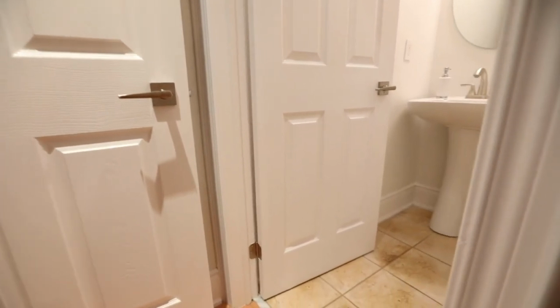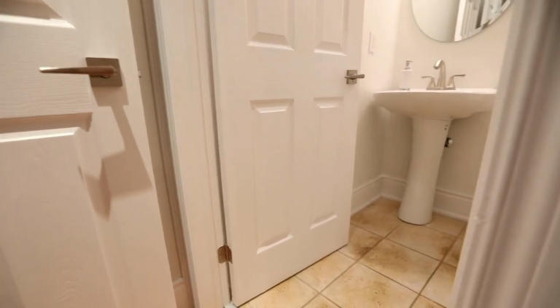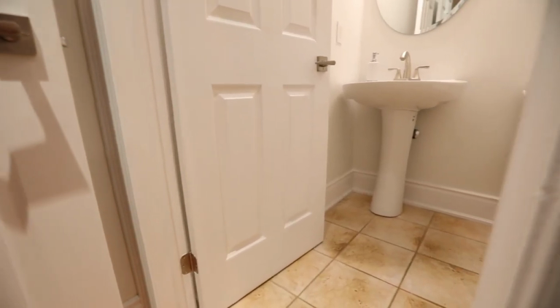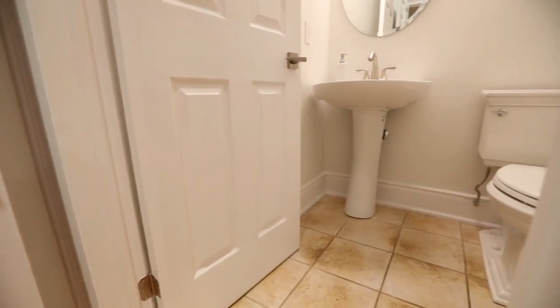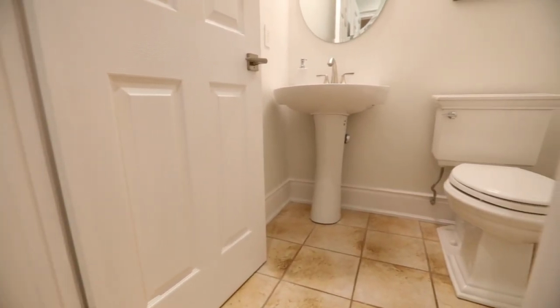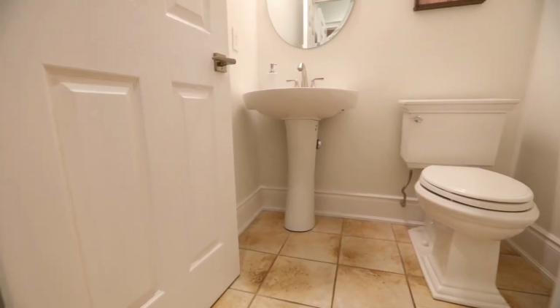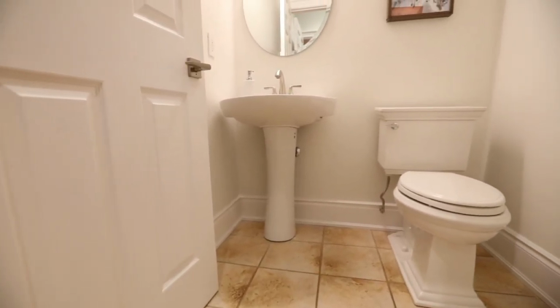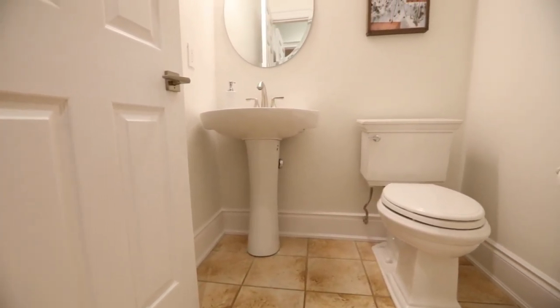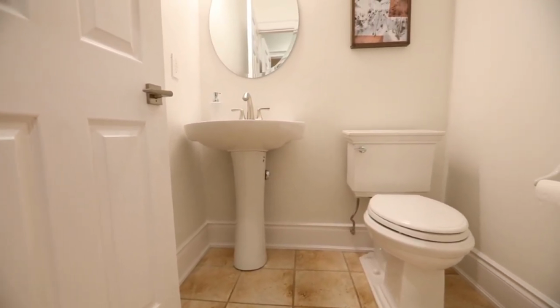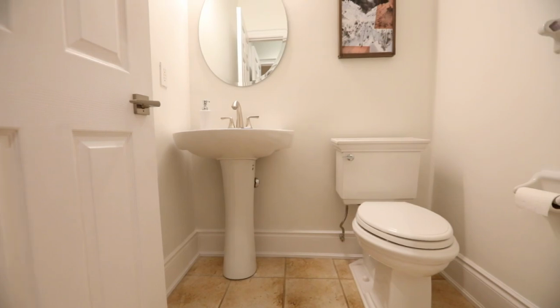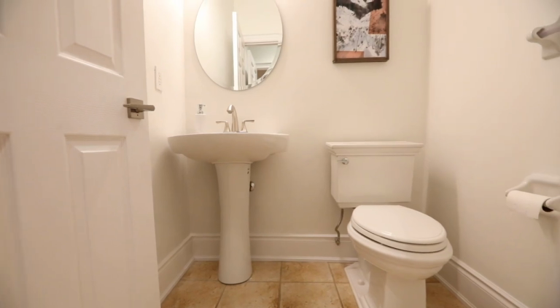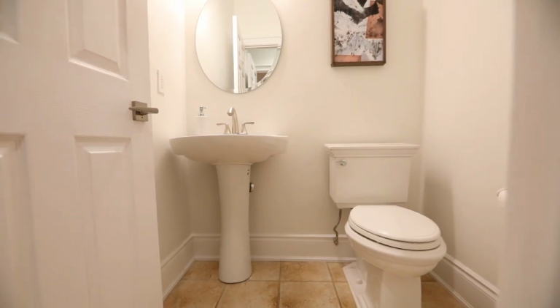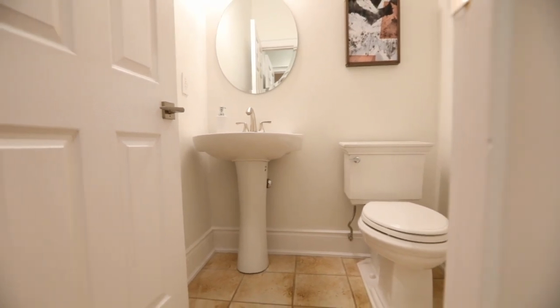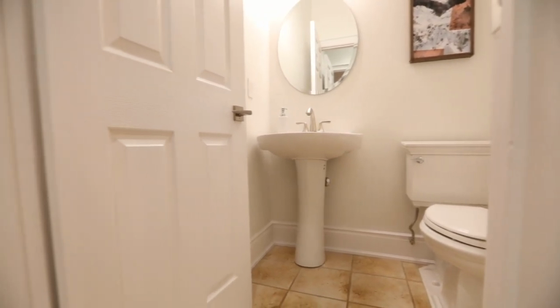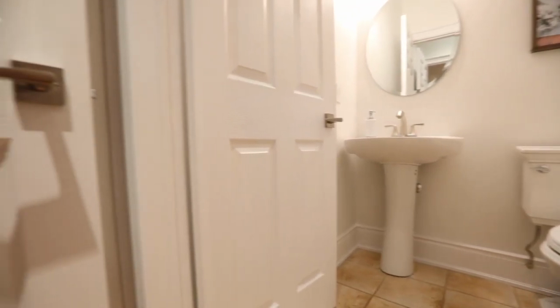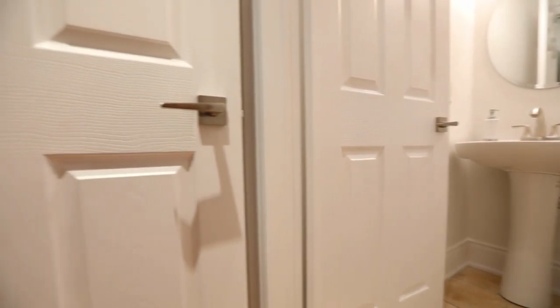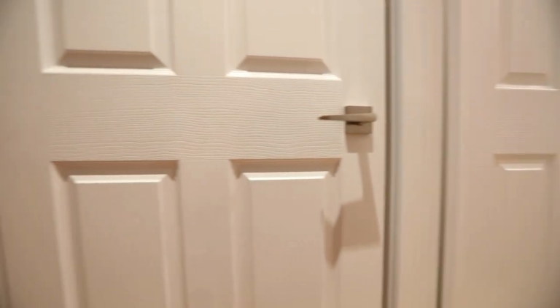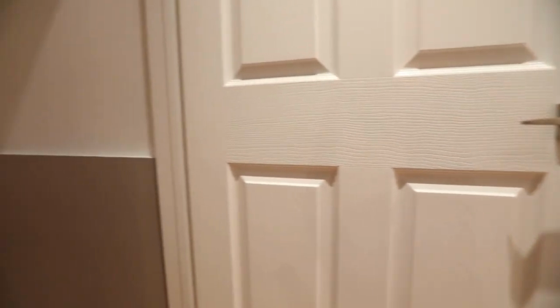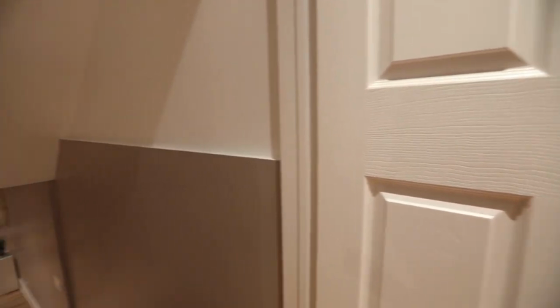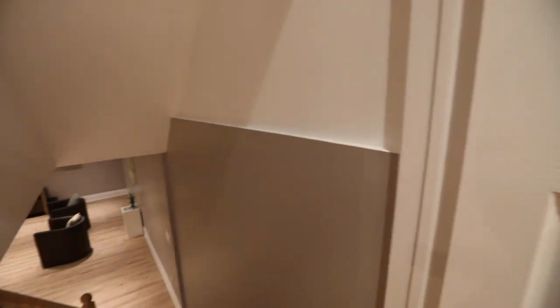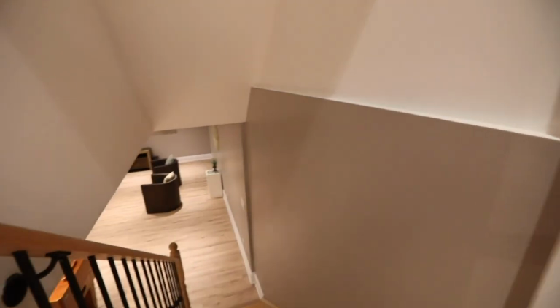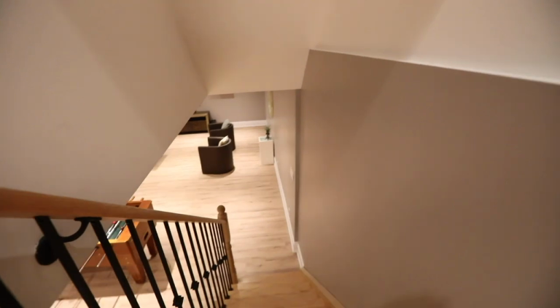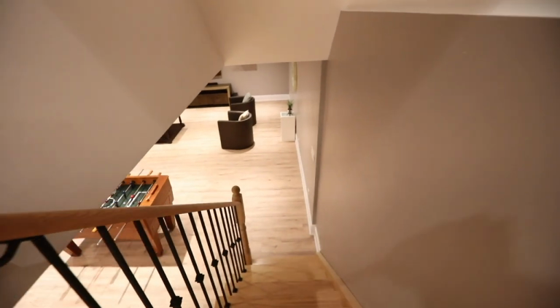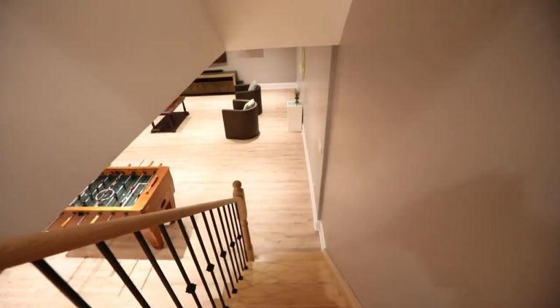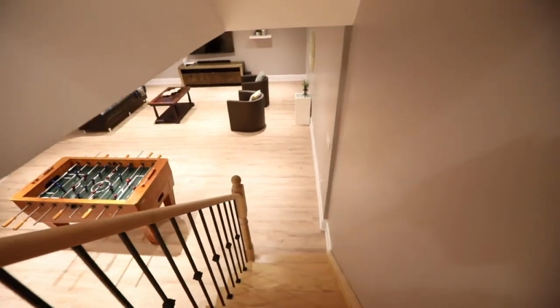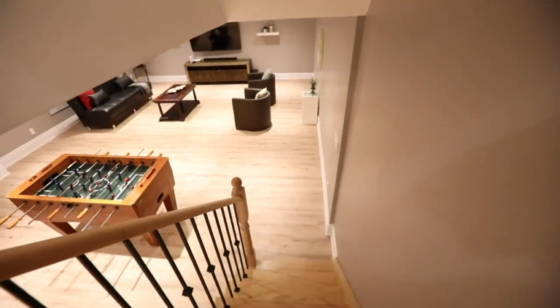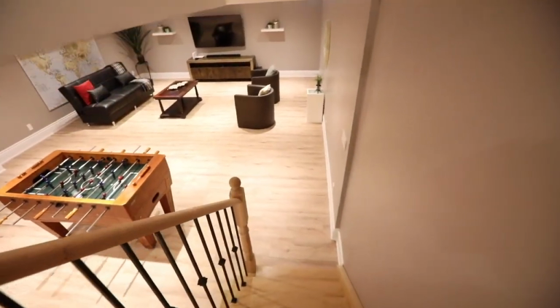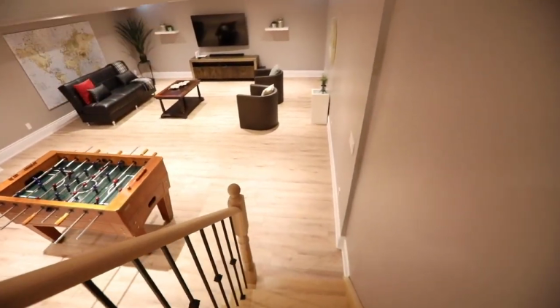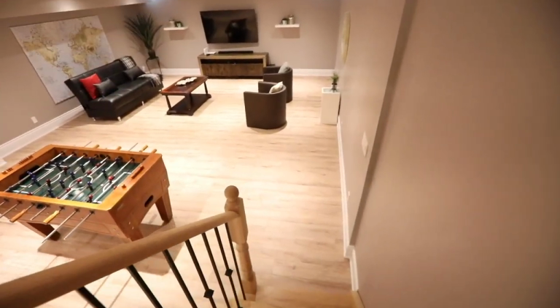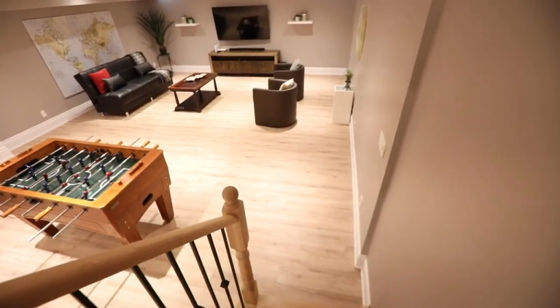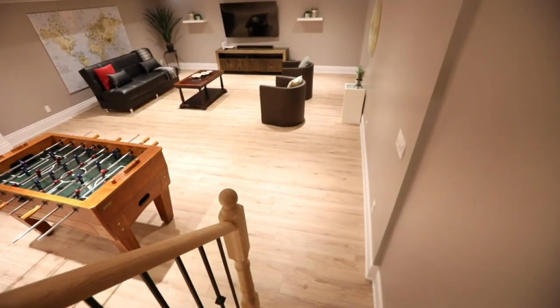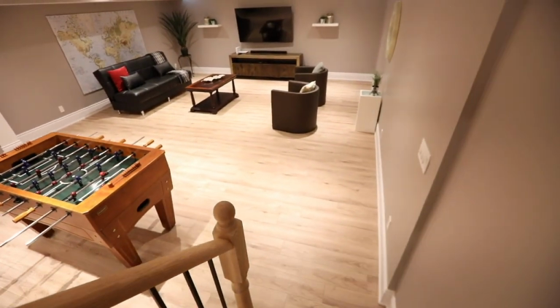Just off a sunken landing across from the dining area is a powder room with a tiled floor and pedestal sink, as well as a hardwood staircase to the fully developed lower level, which completes this spectacular home.